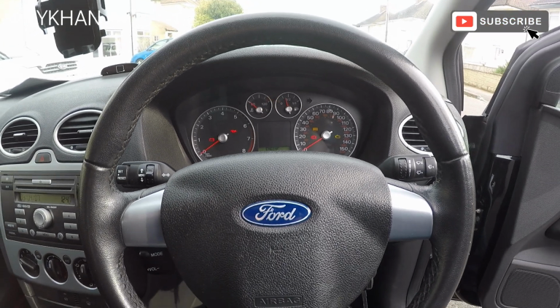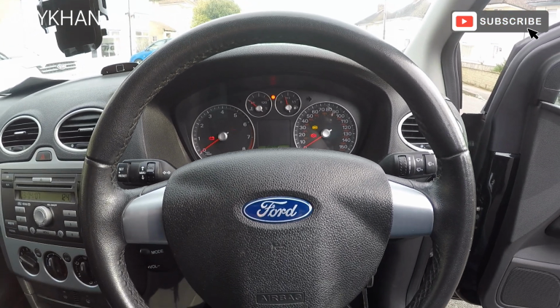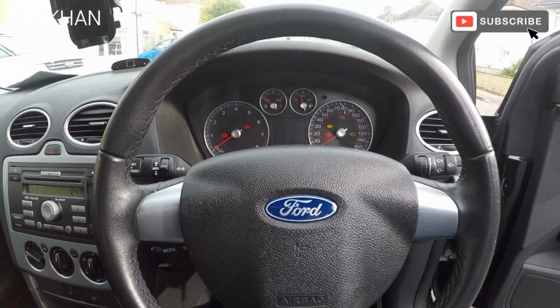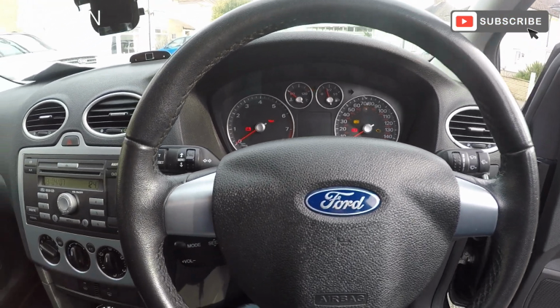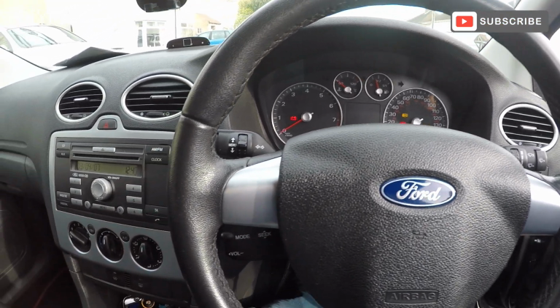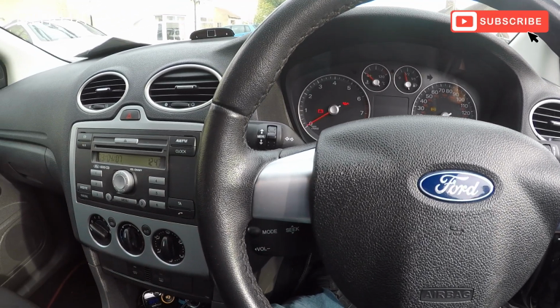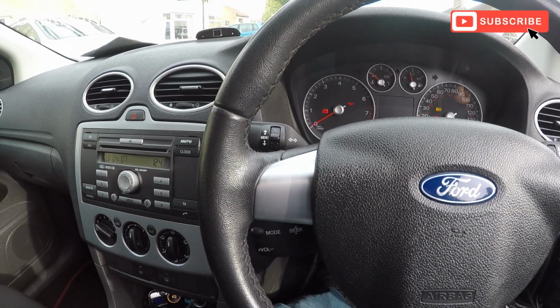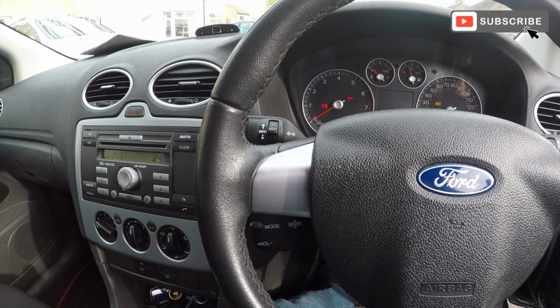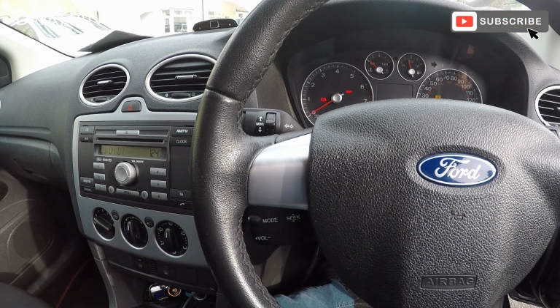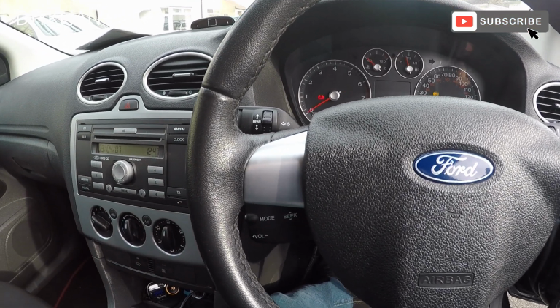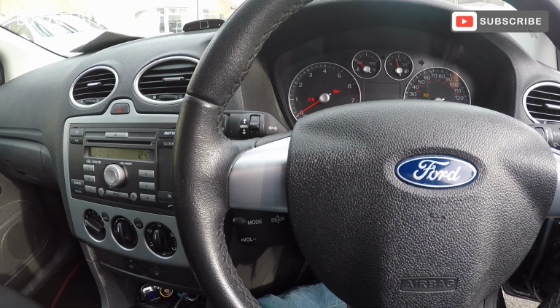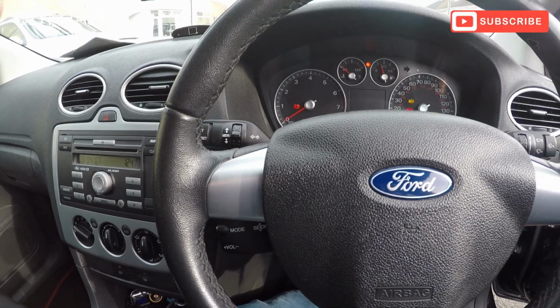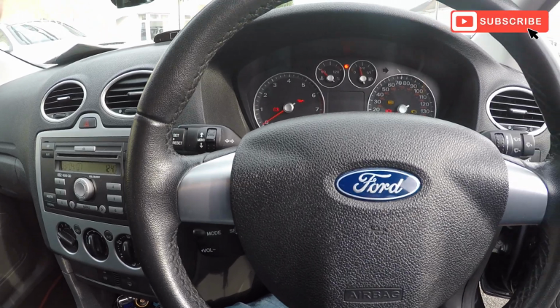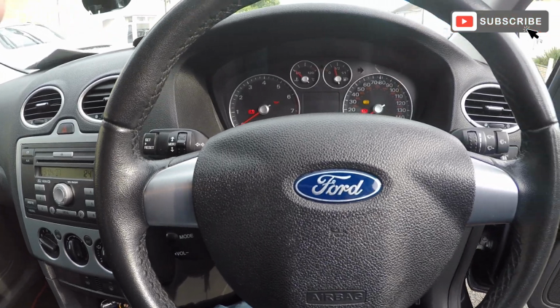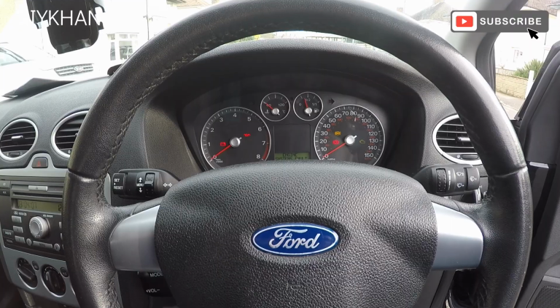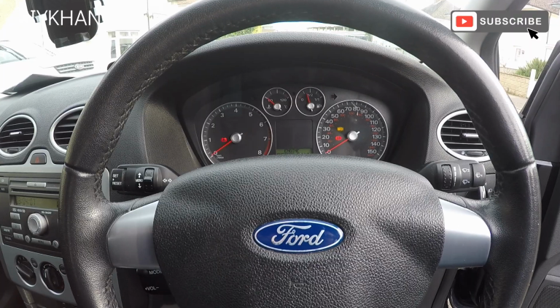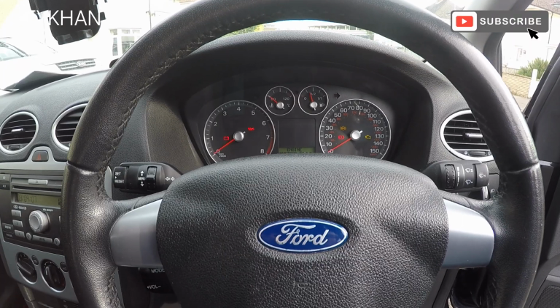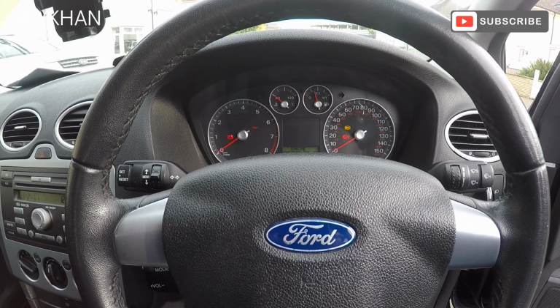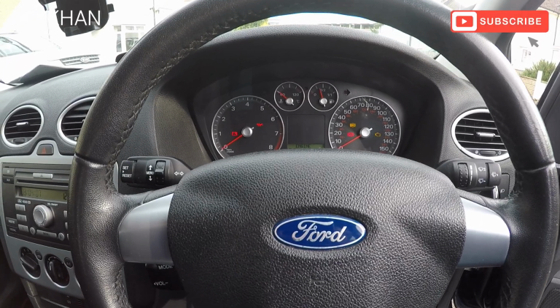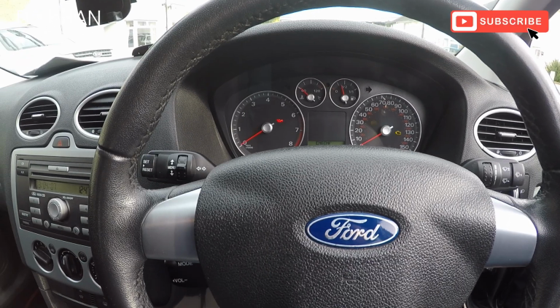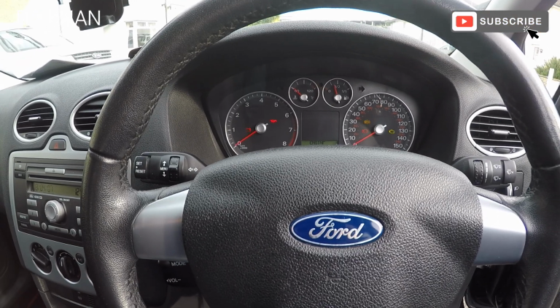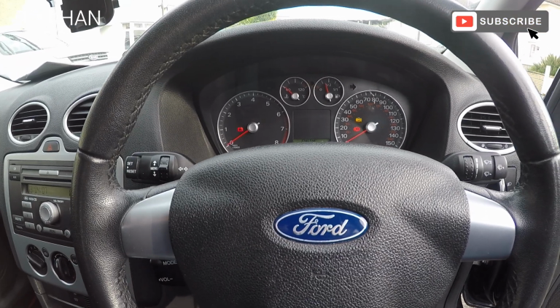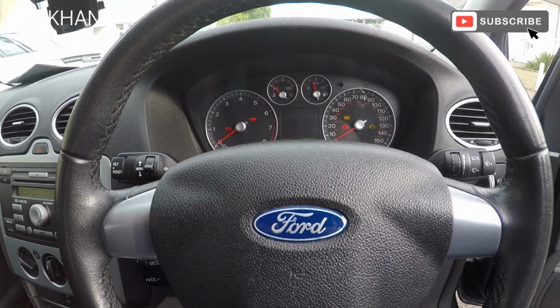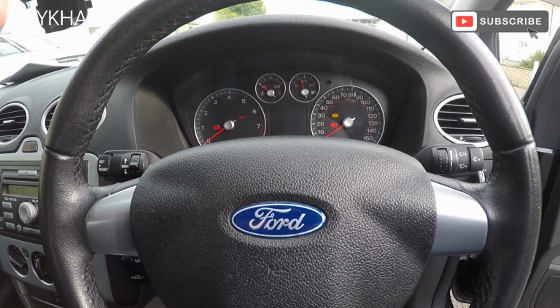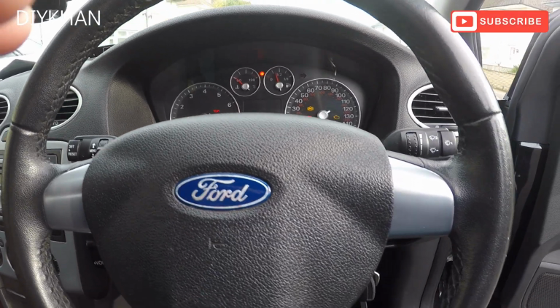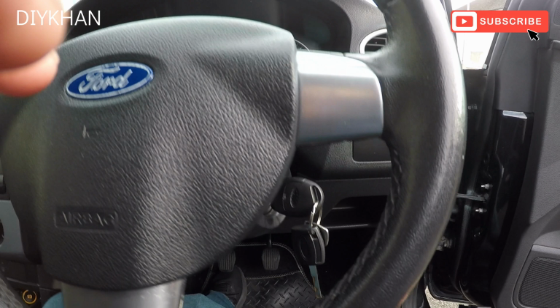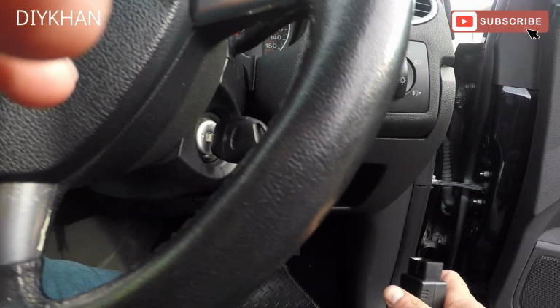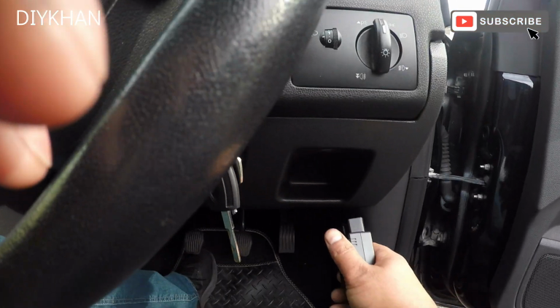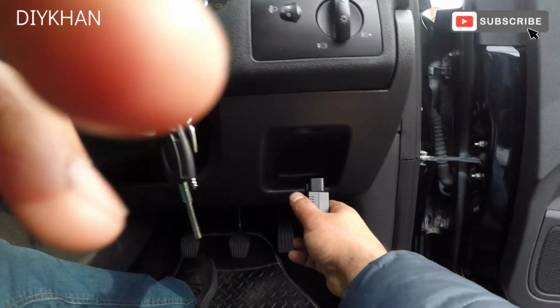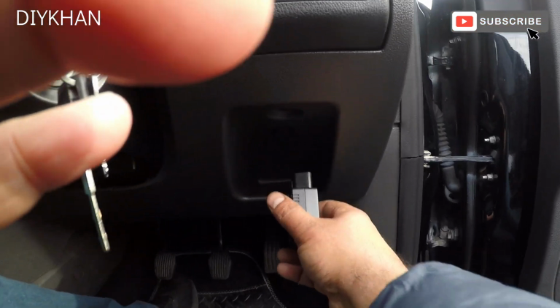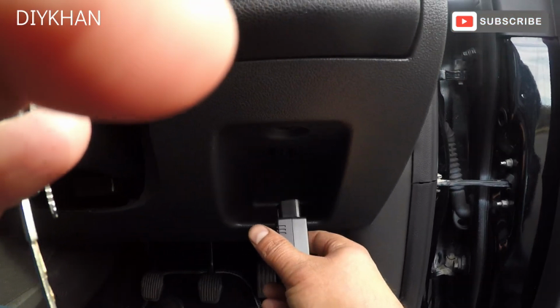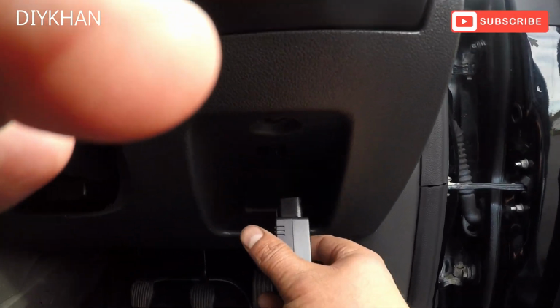Hello friends. In today's video we're going to be doing a diagnostic on this Ford Focus — it's a G-Tech 2007 model. We're just going to plug in the diagnostic socket just here.